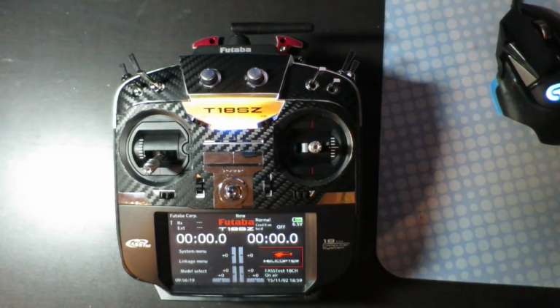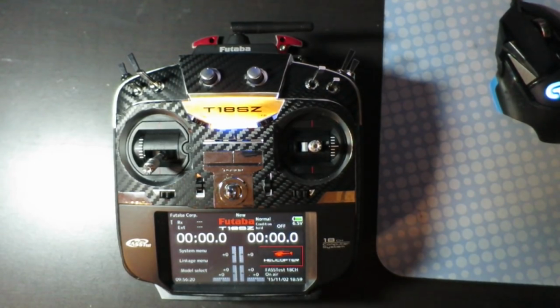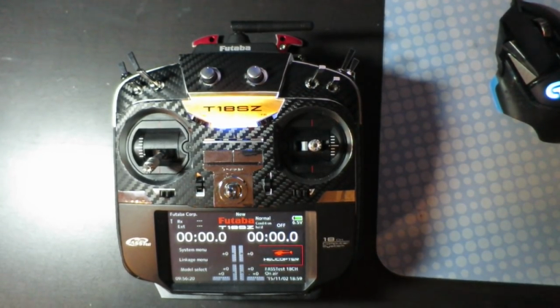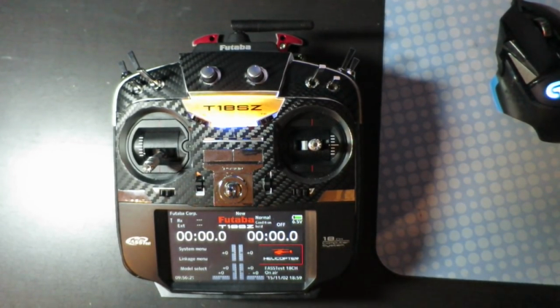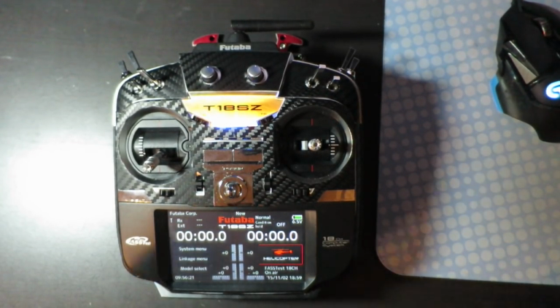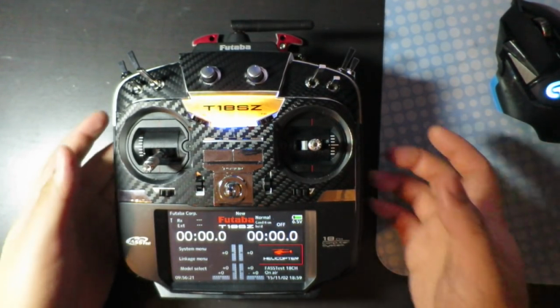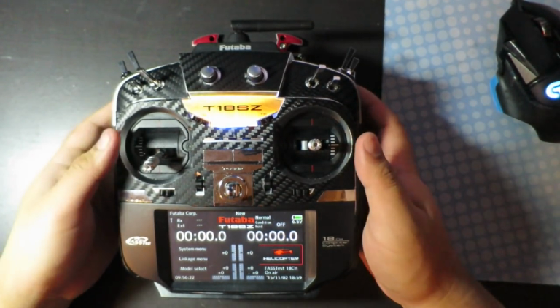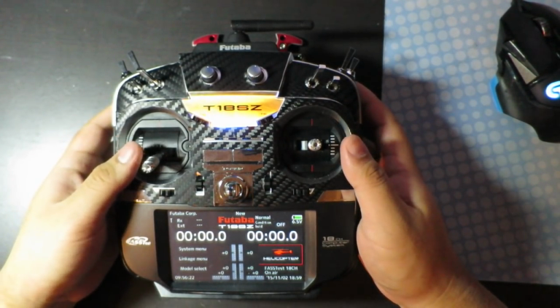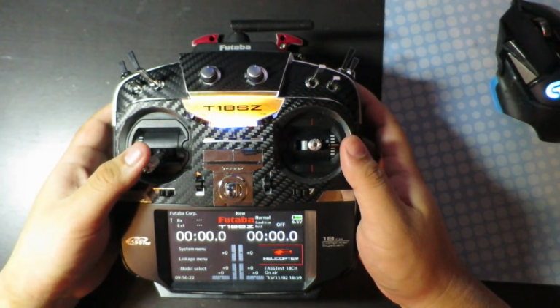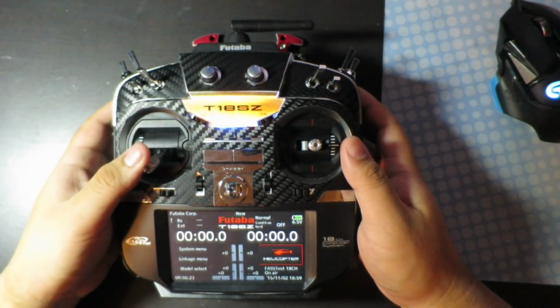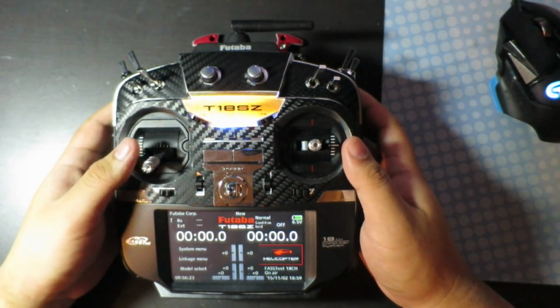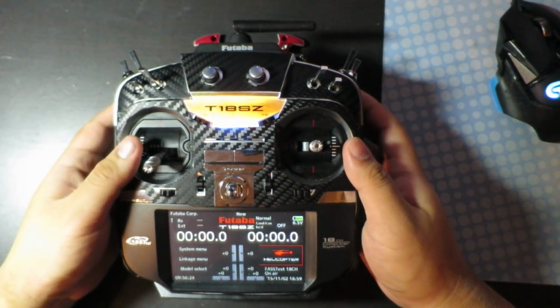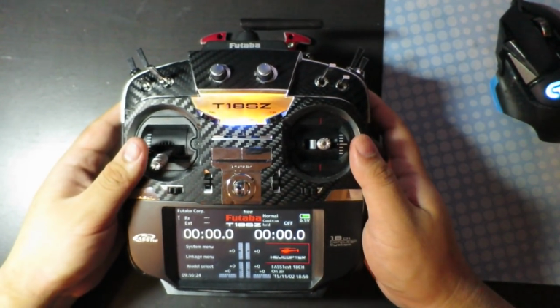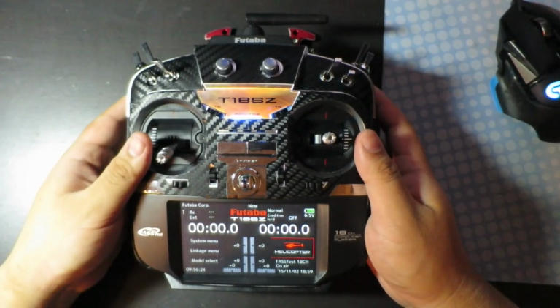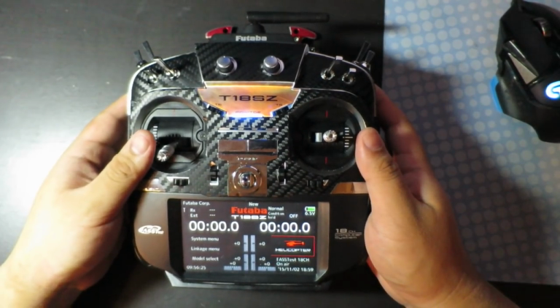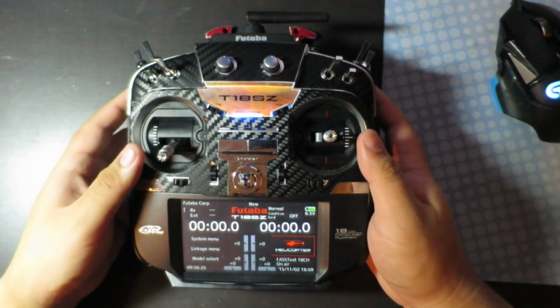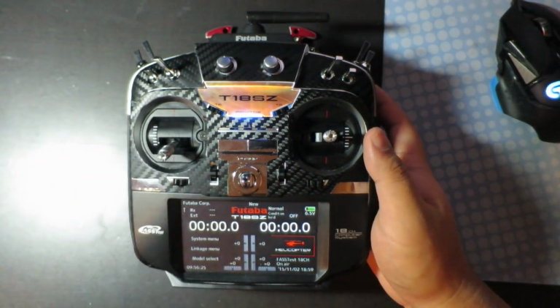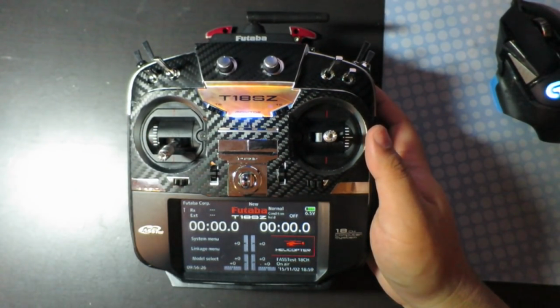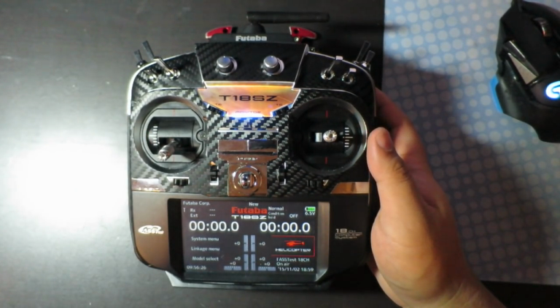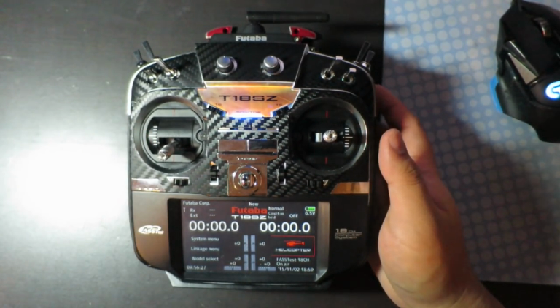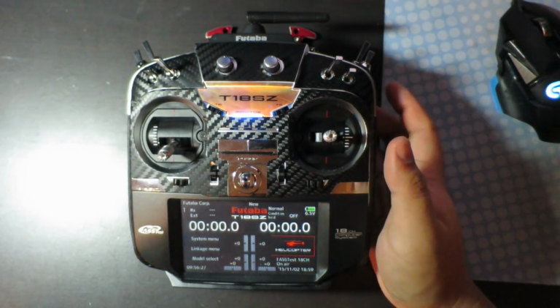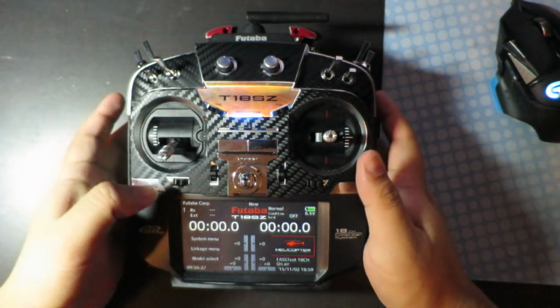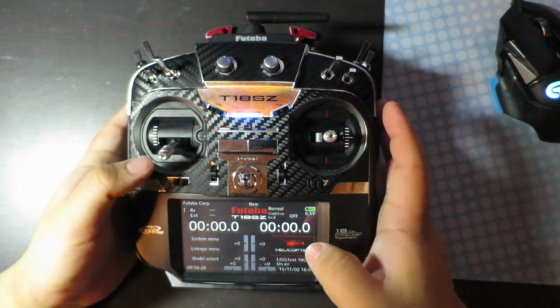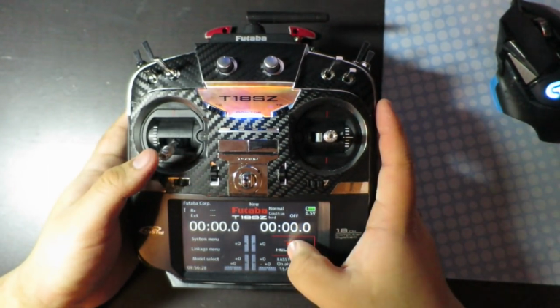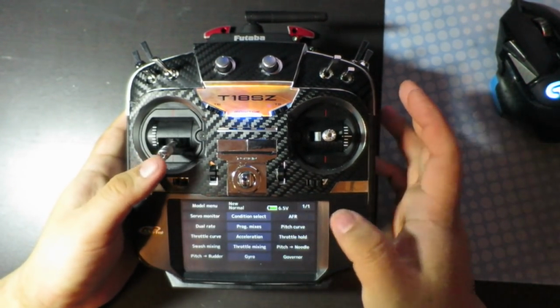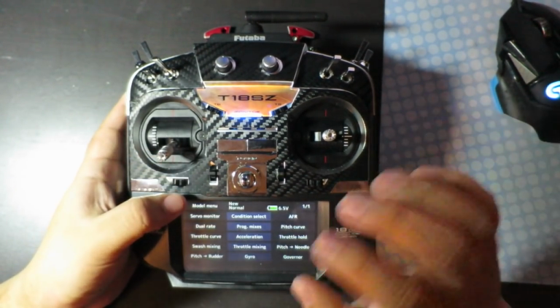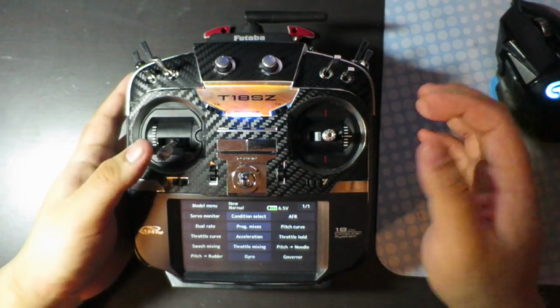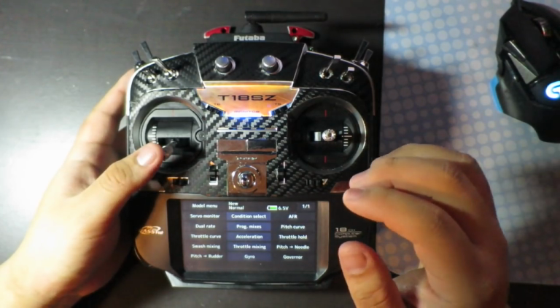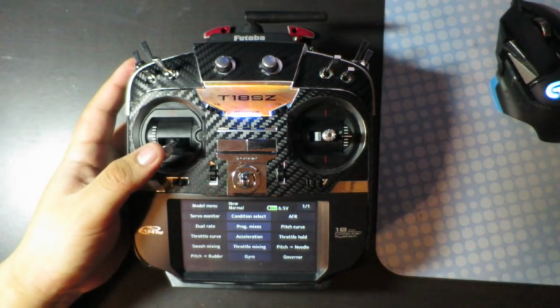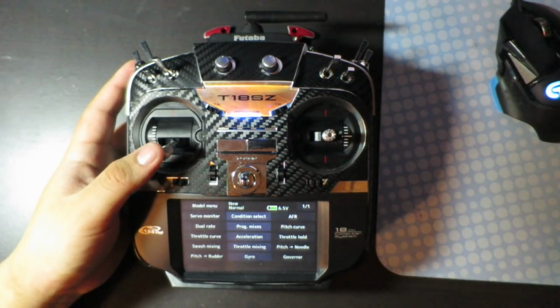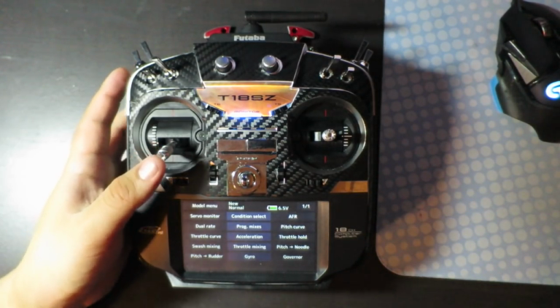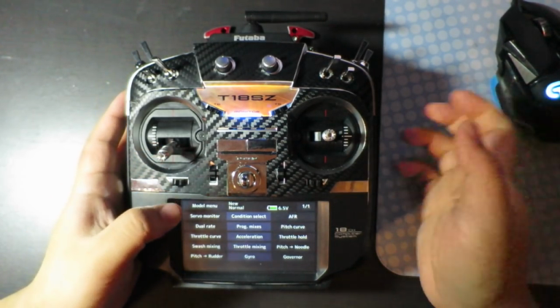Here I'll be showing you guys how to set up the Durates and Expos for this Futaba 18SC. So we want to go to helicopter settings — it will be the same for airplanes and multi-rotors.